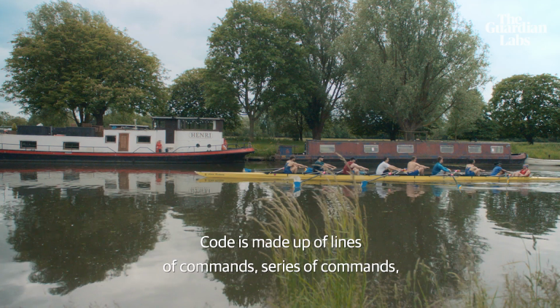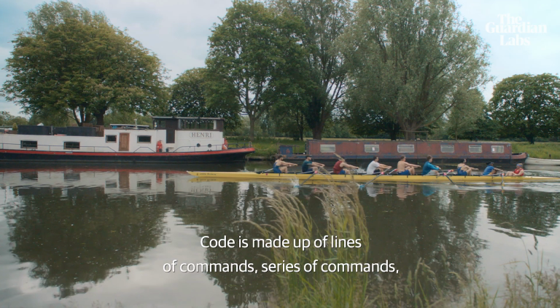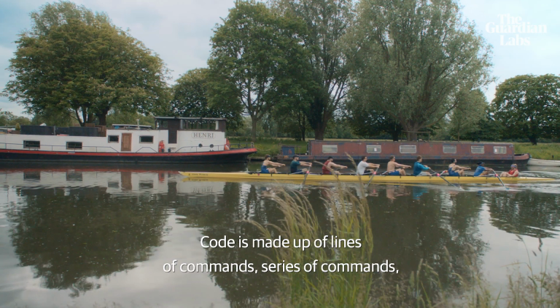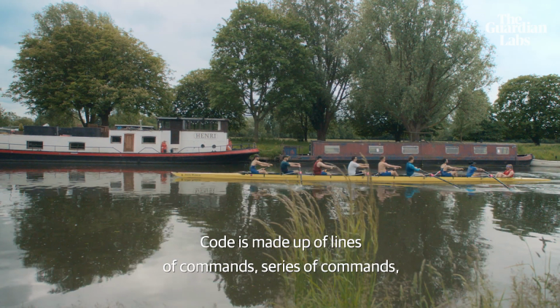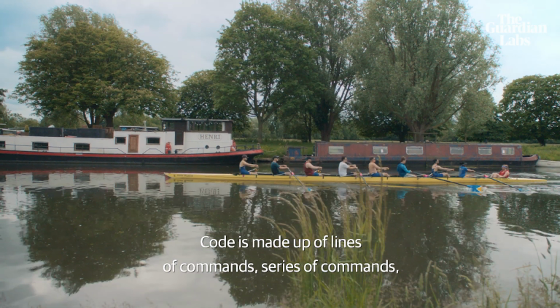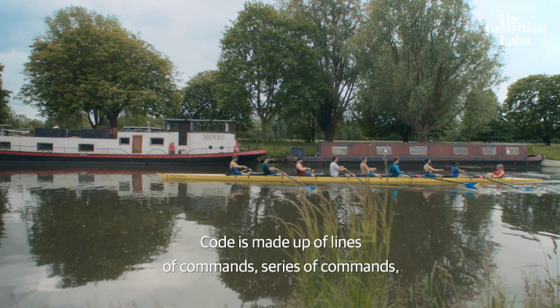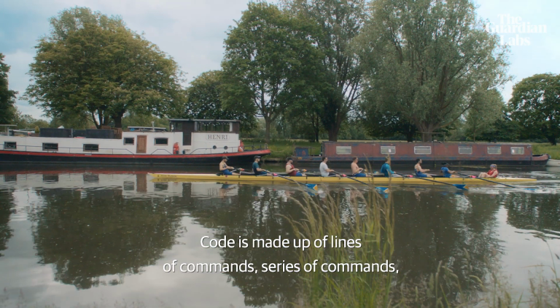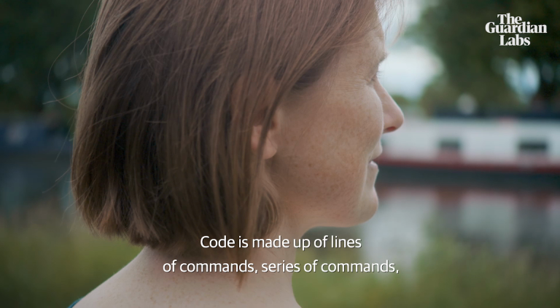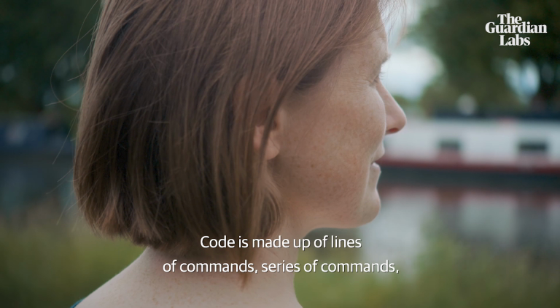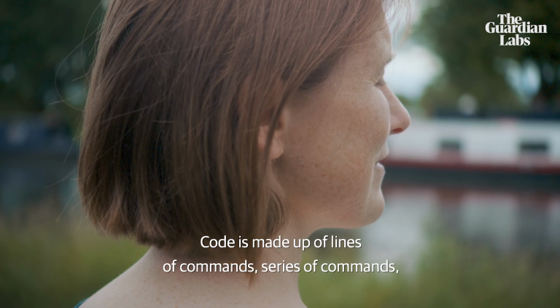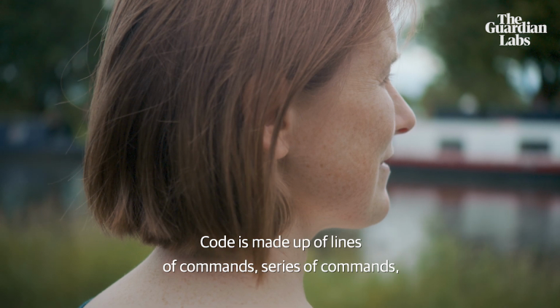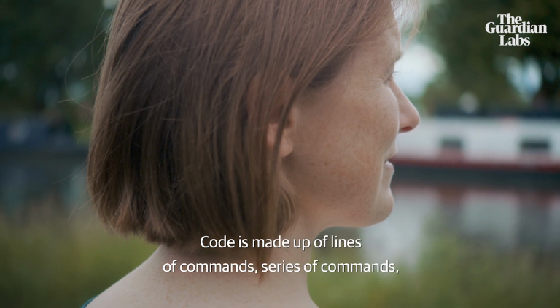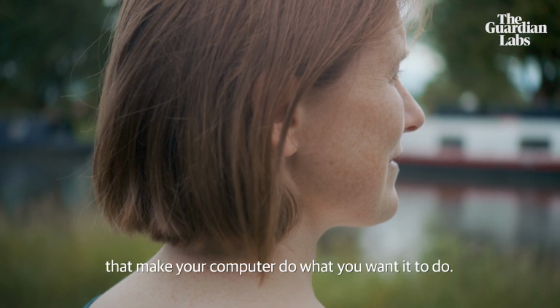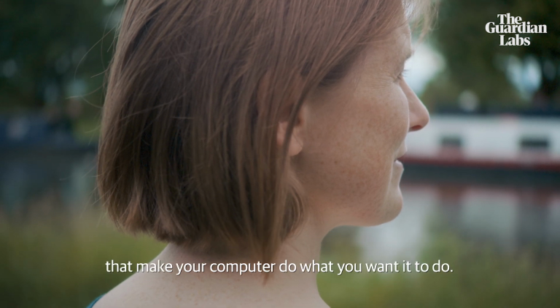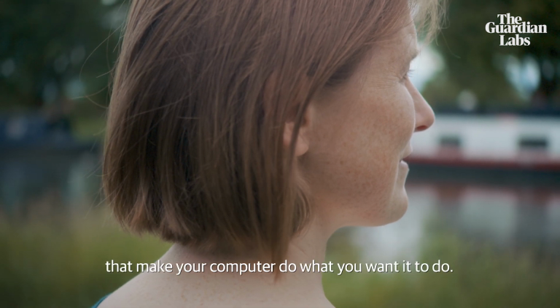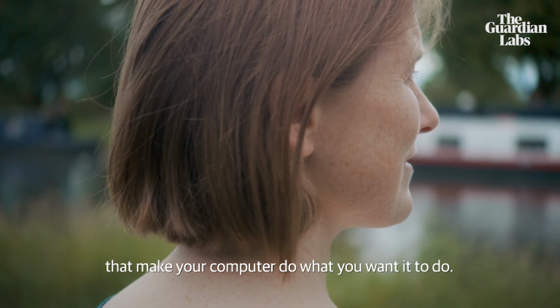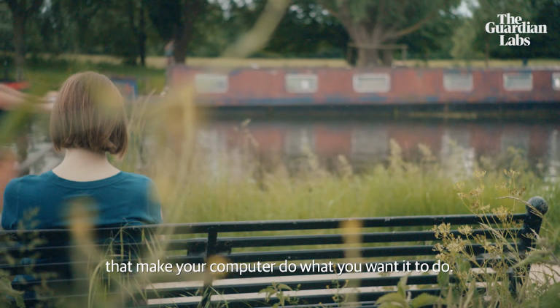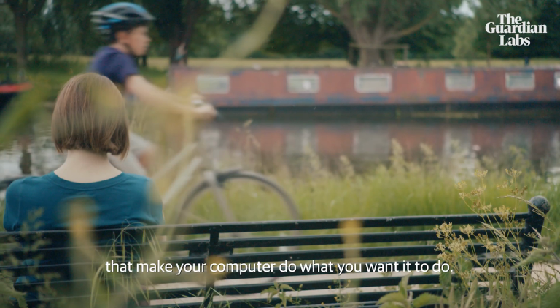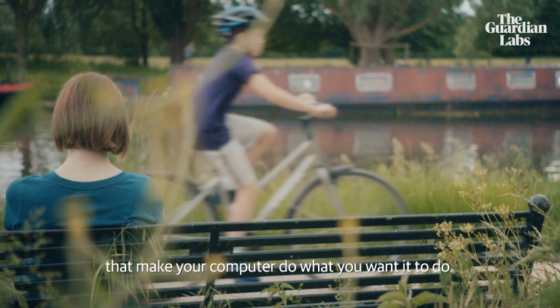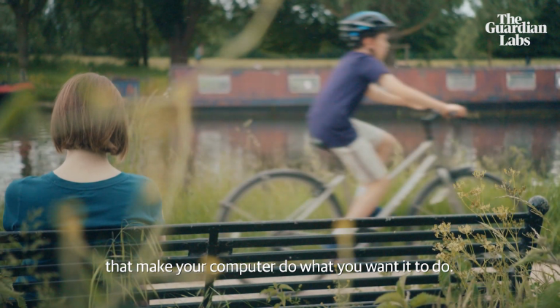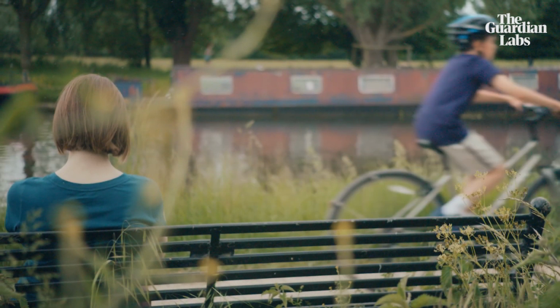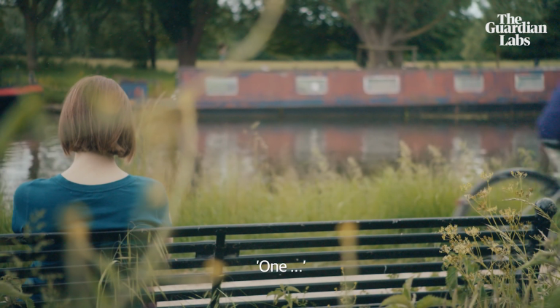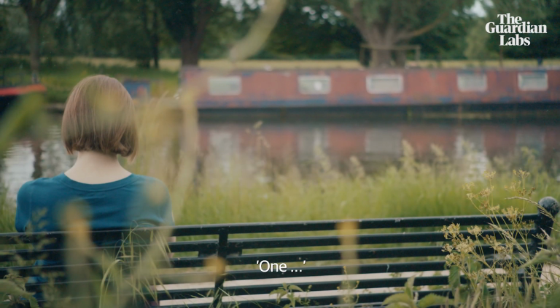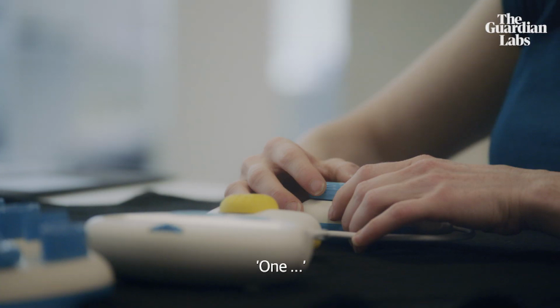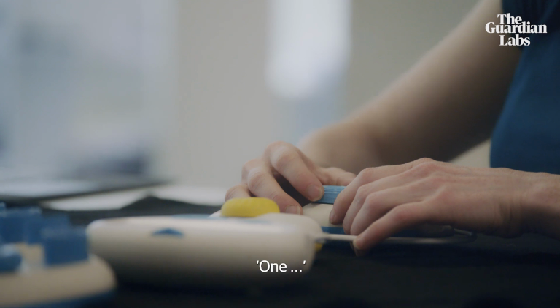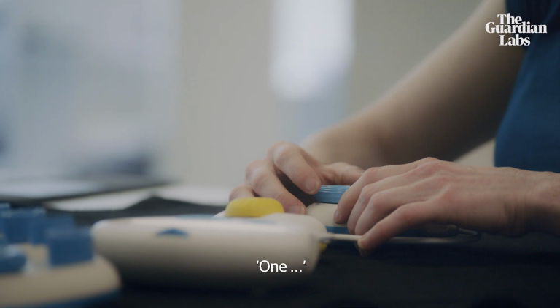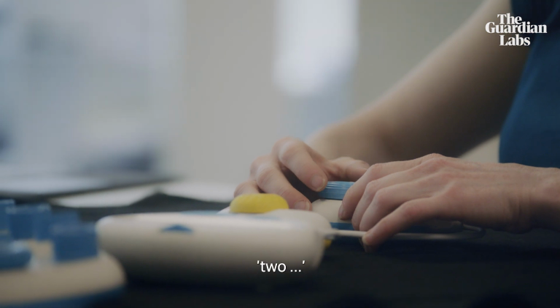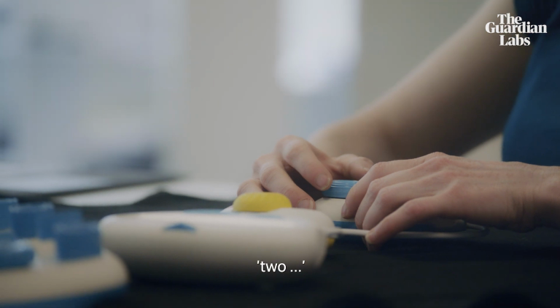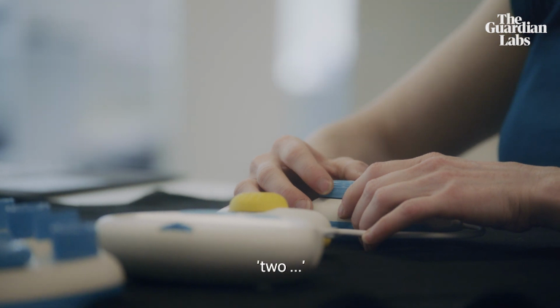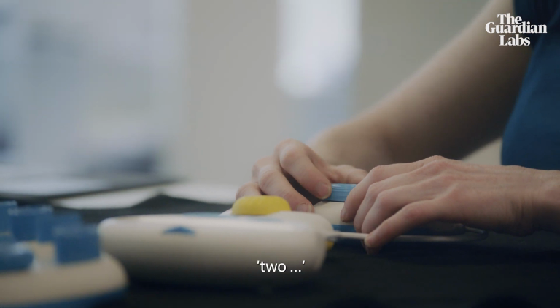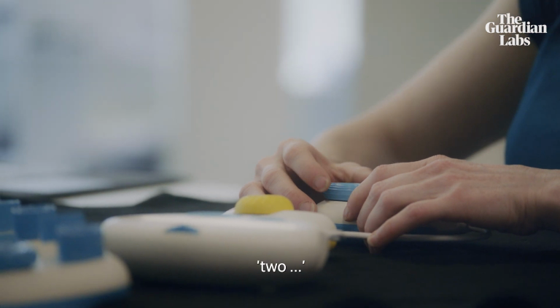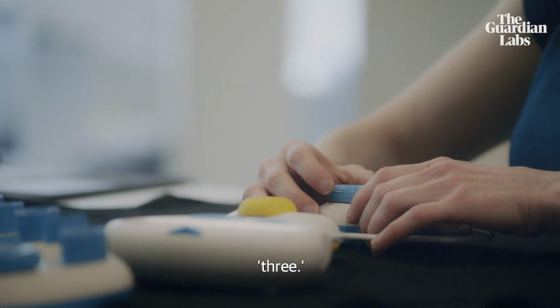Code is made up of lines of commands, or a series of commands, that make your computer do what you want it to do. One, two, three.